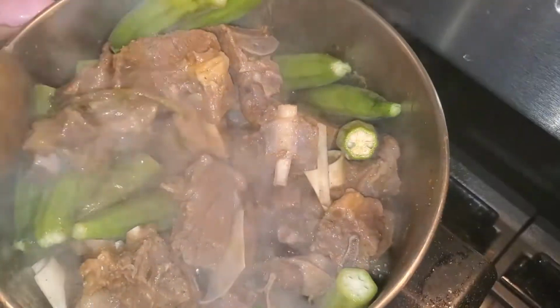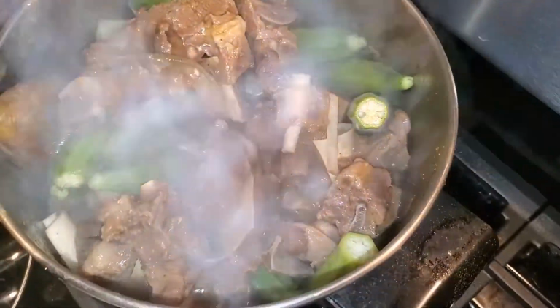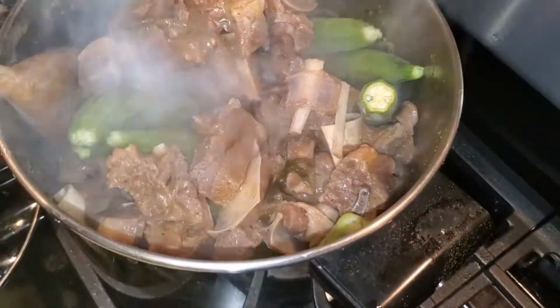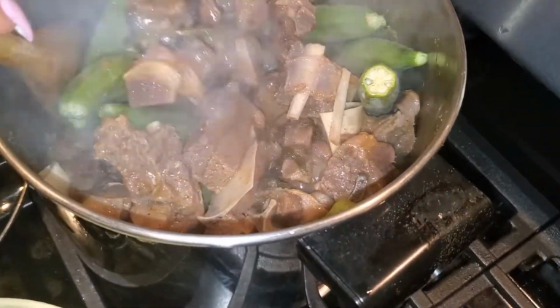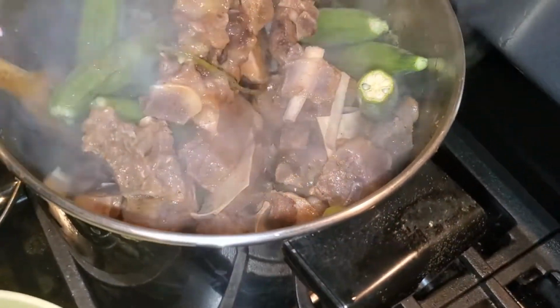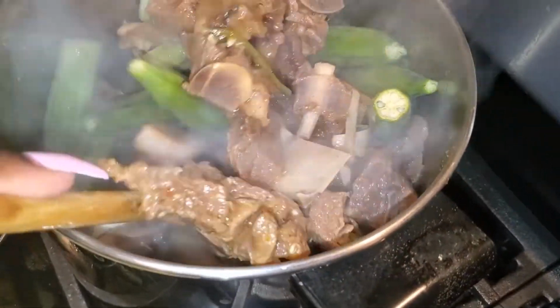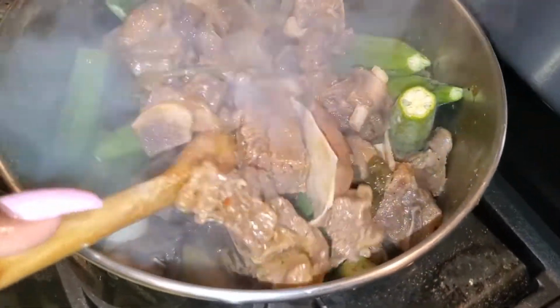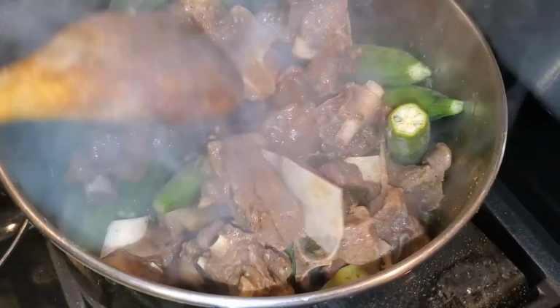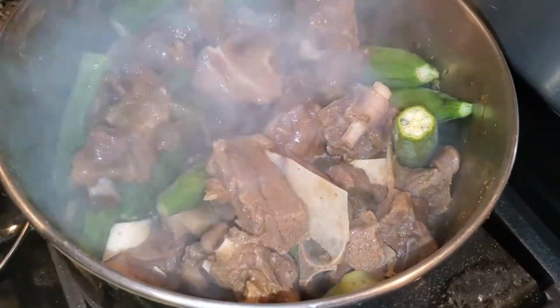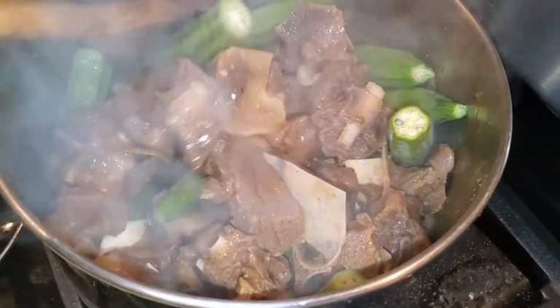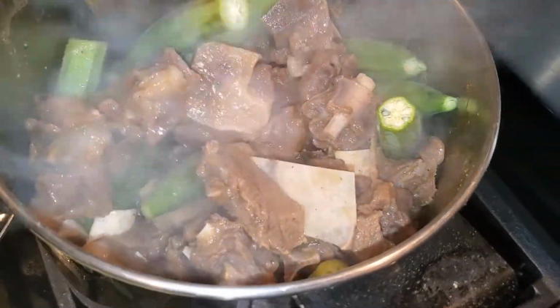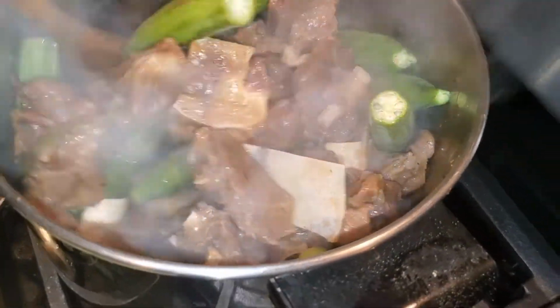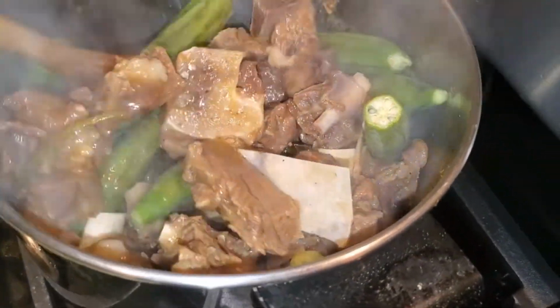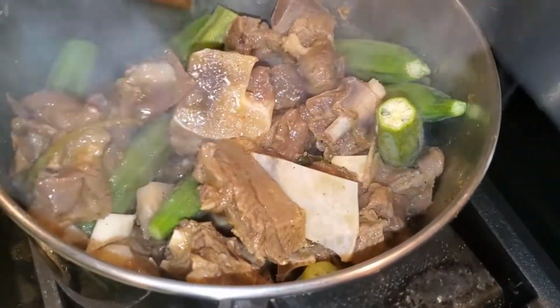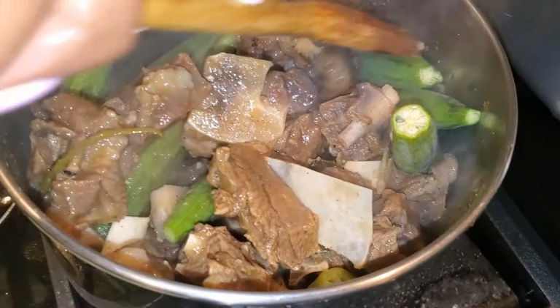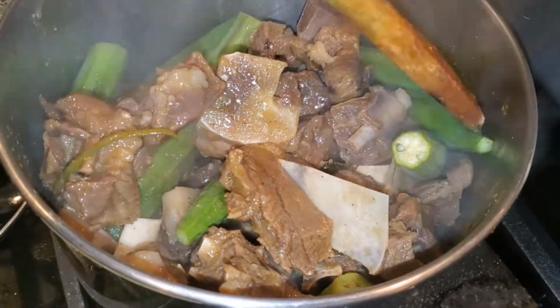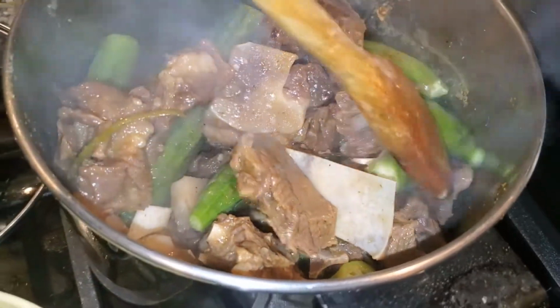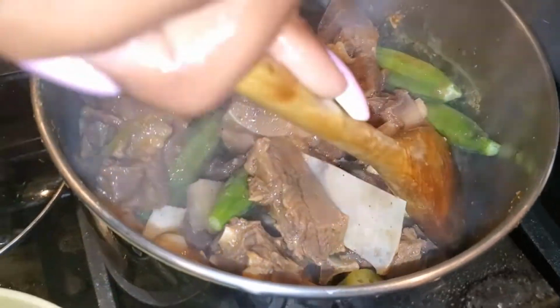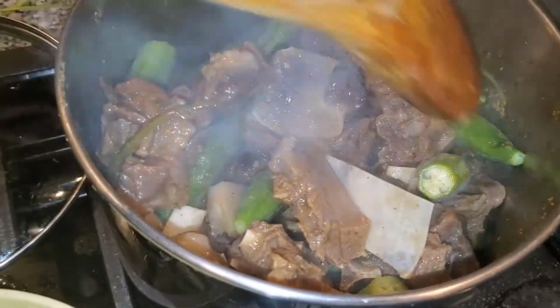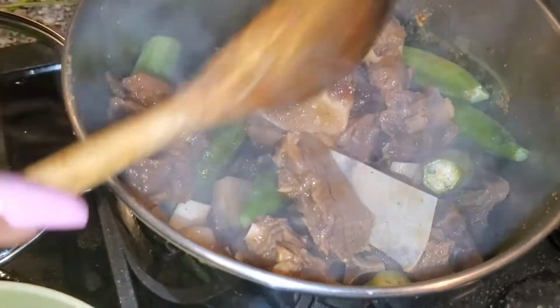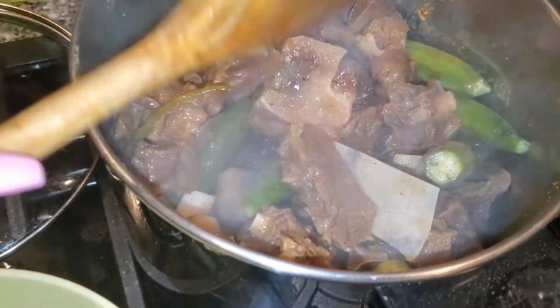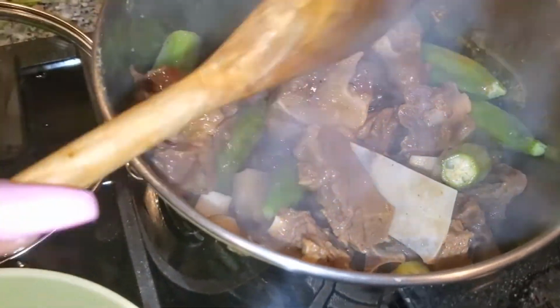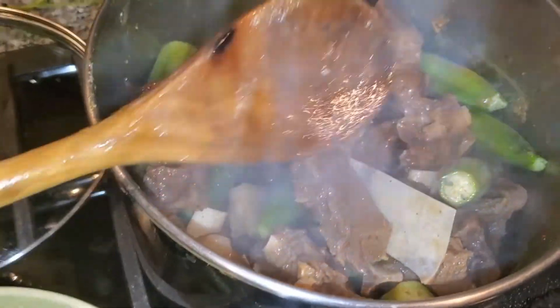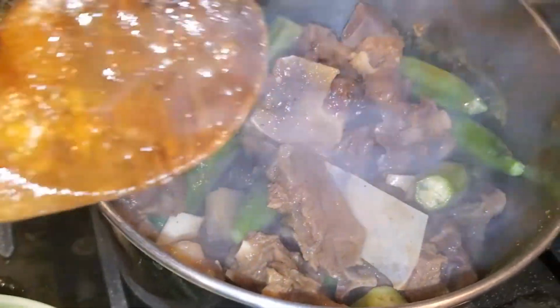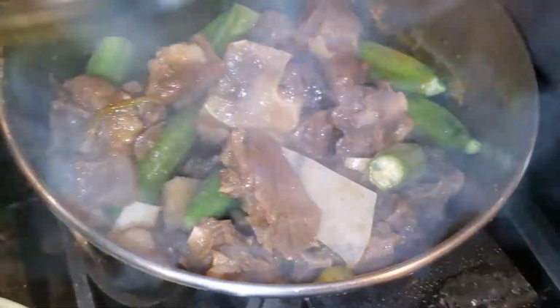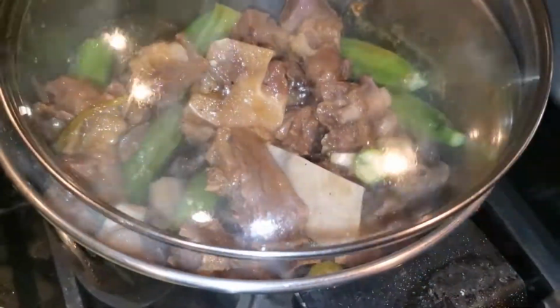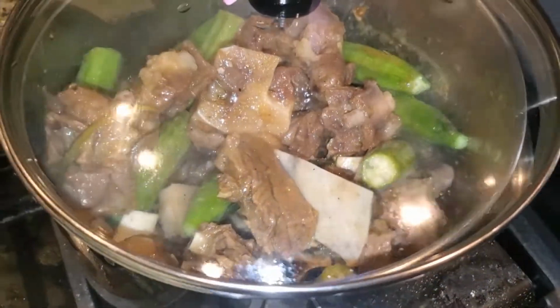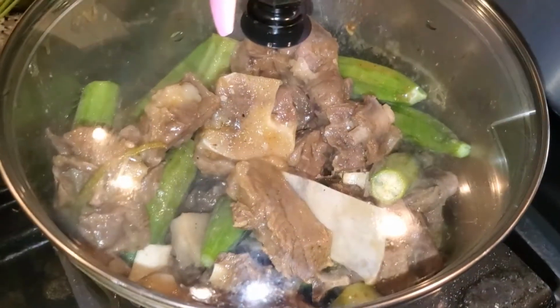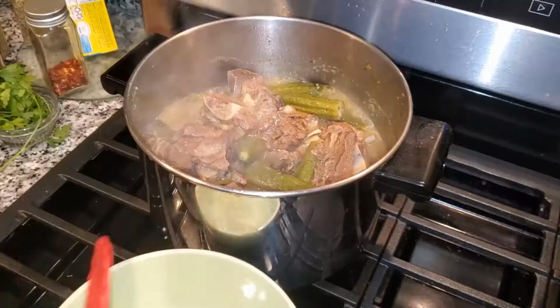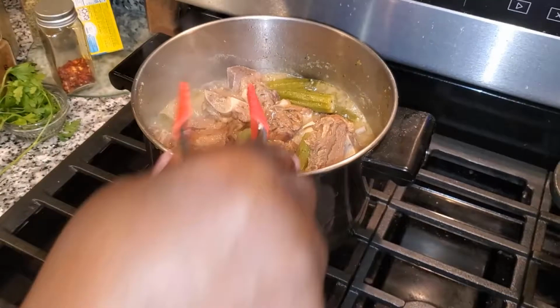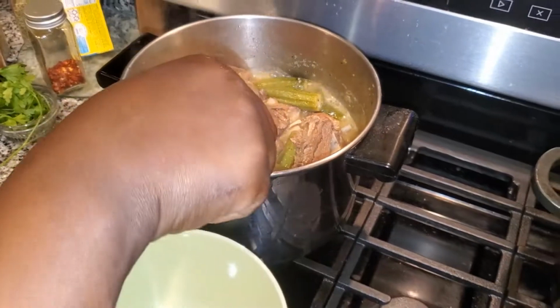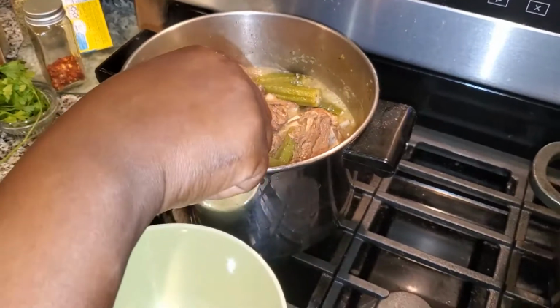I'm going to cook the okra just a little bit so it absorbs the flavor of the goat and all of the juices. I'll cook it for about 15 to 20 minutes, then remove it from the meat so that way it does not break and my stew does not become a slimy and slippery mess.